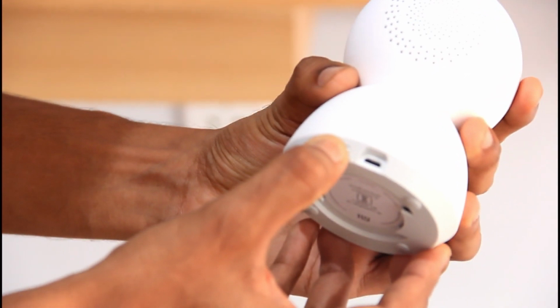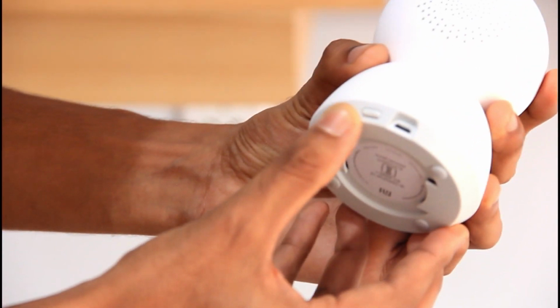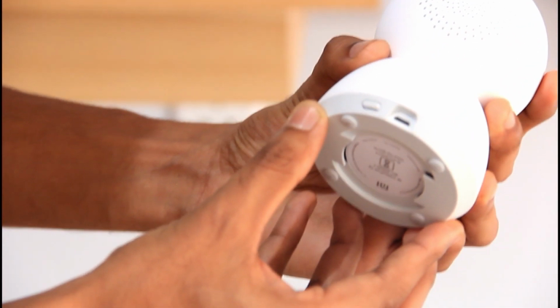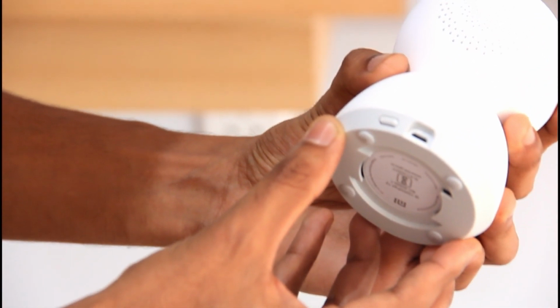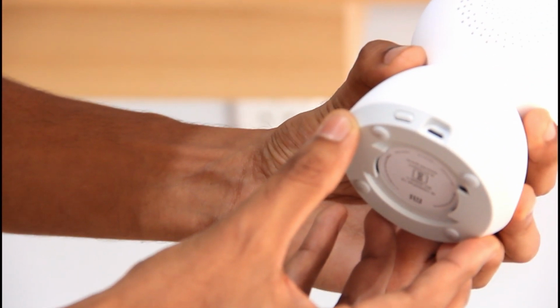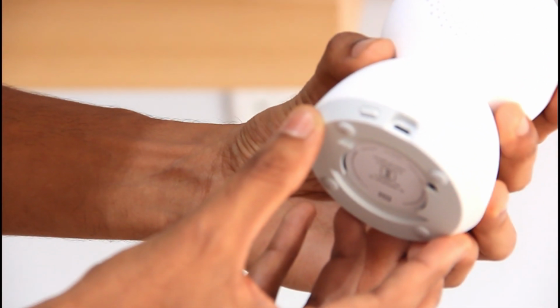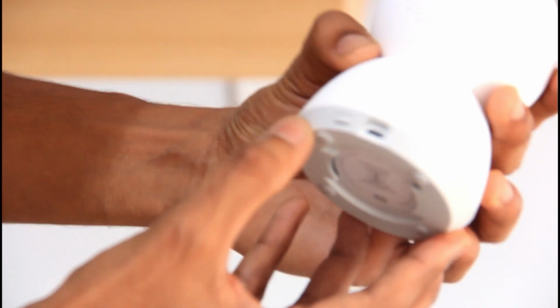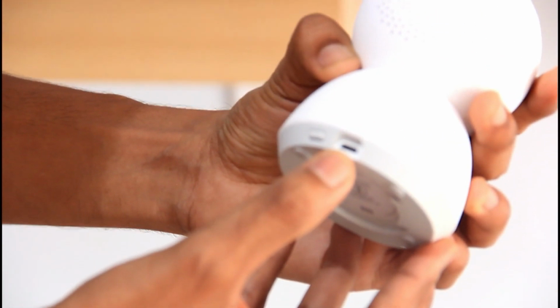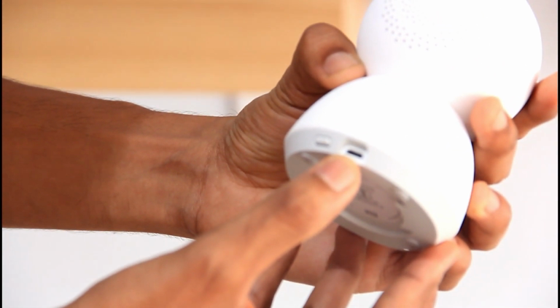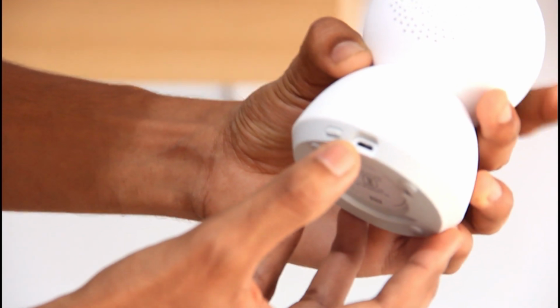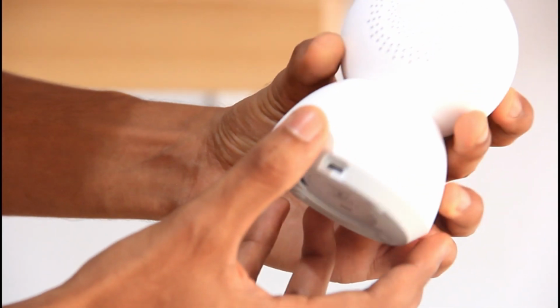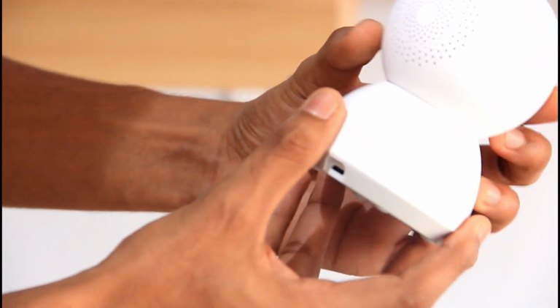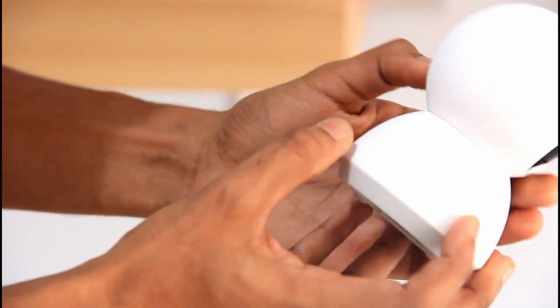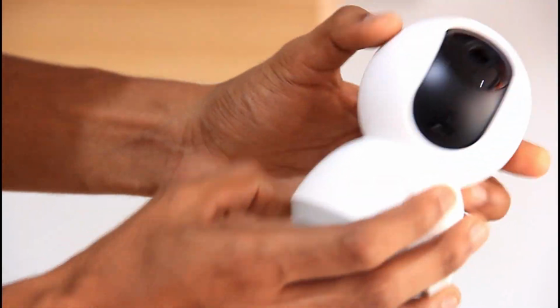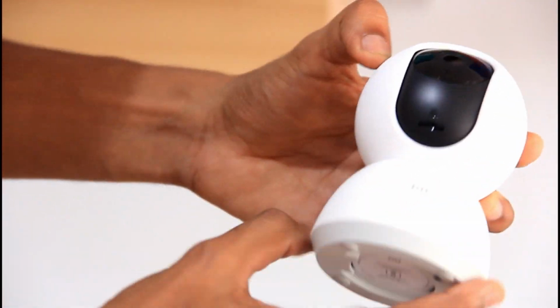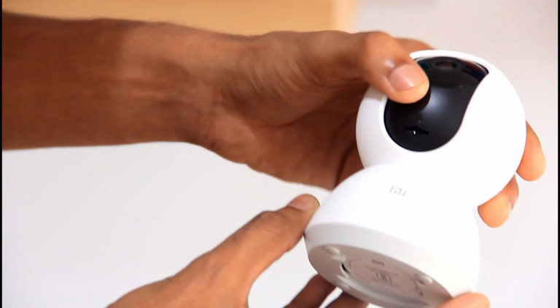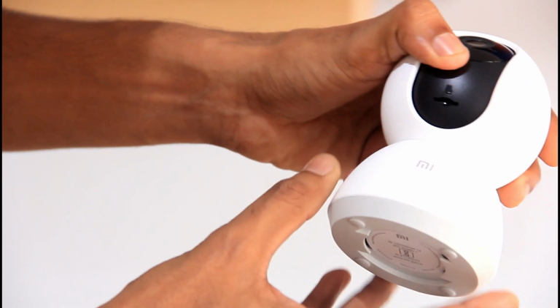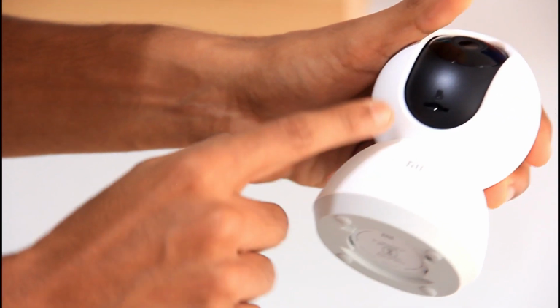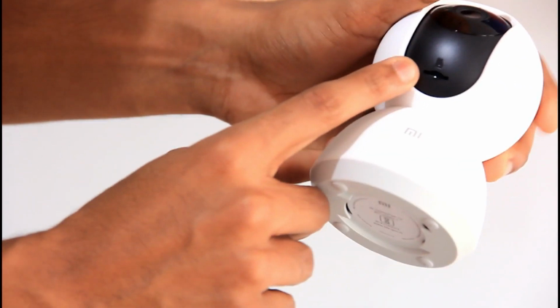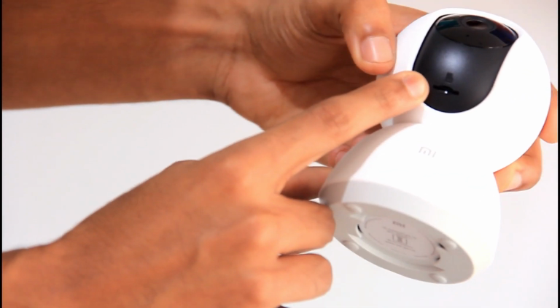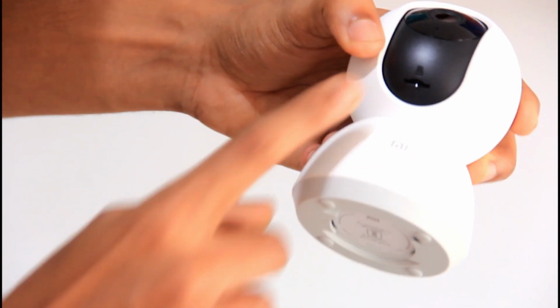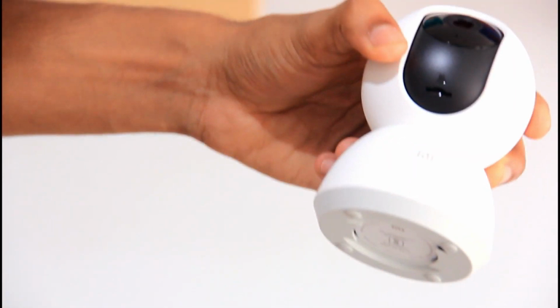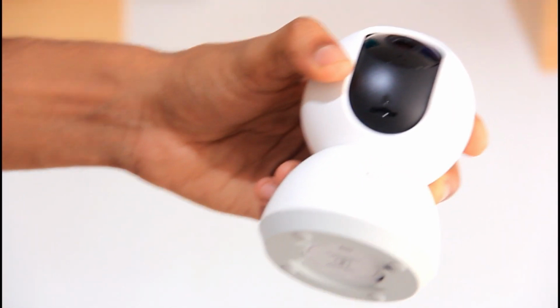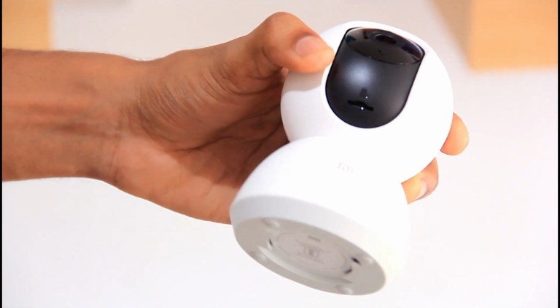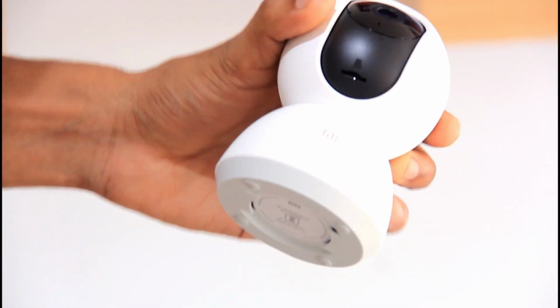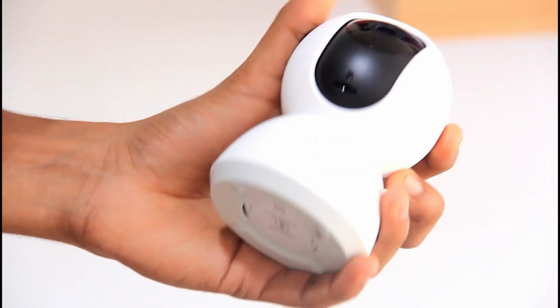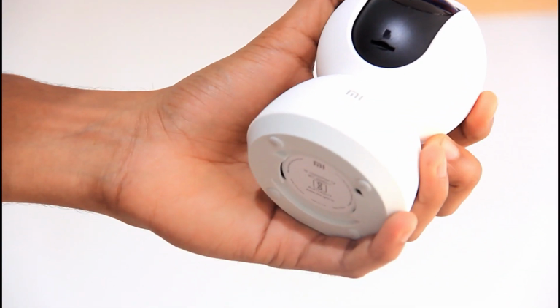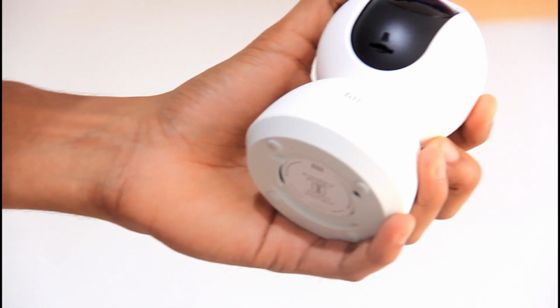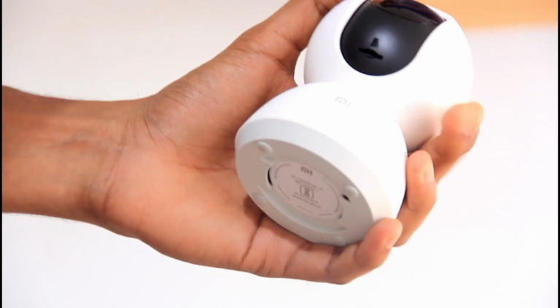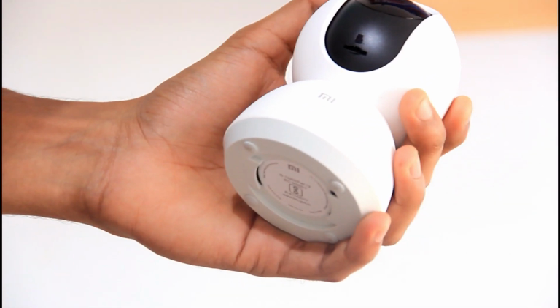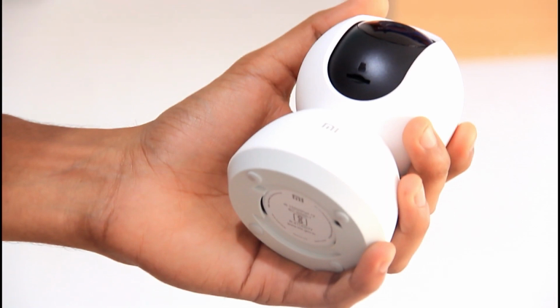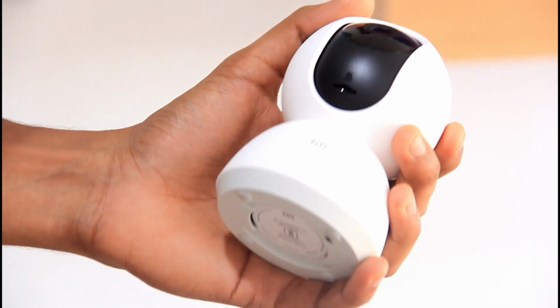We have a reset button on the back side. We have a speaker and a little bit of functionality. Here we have a memory card slot.